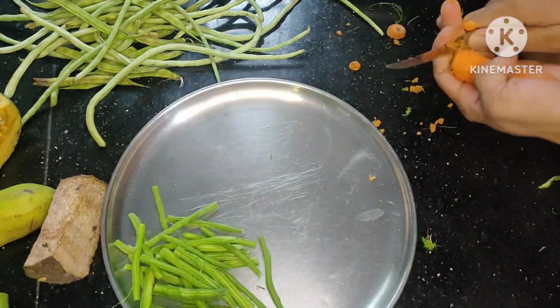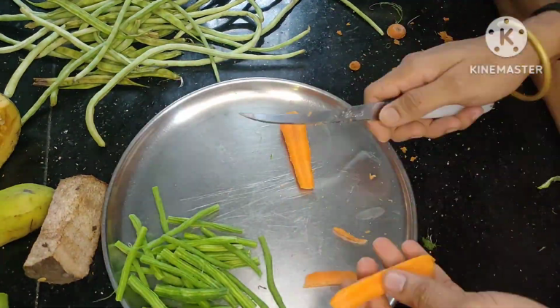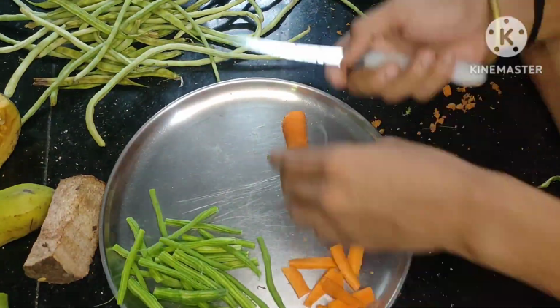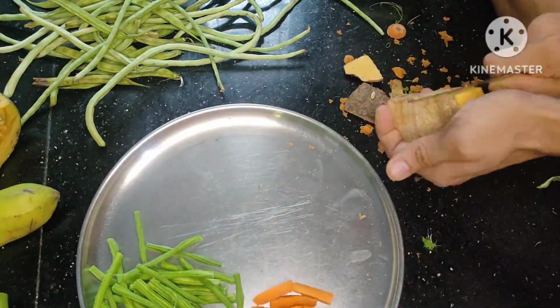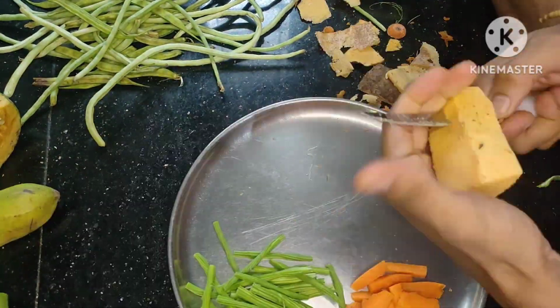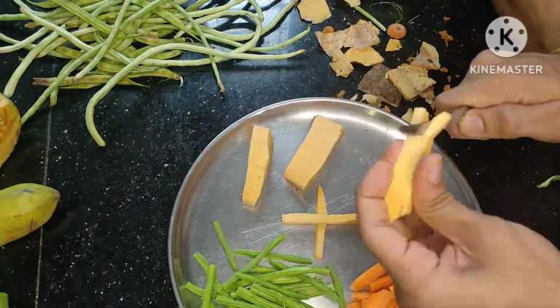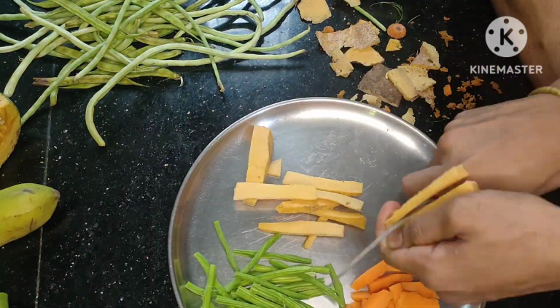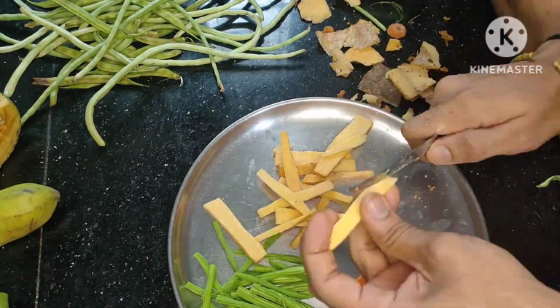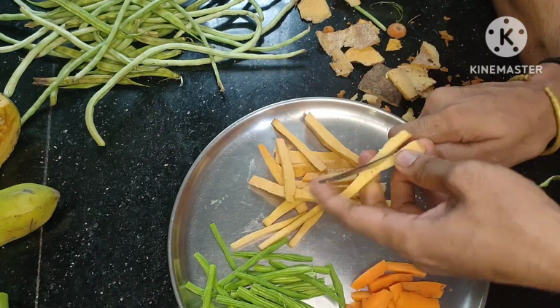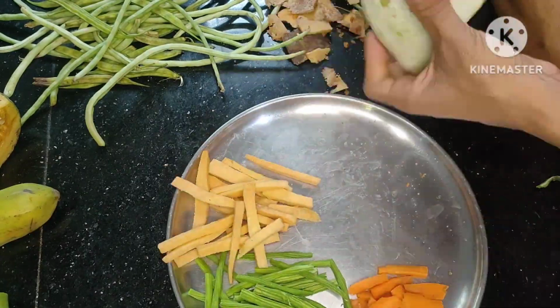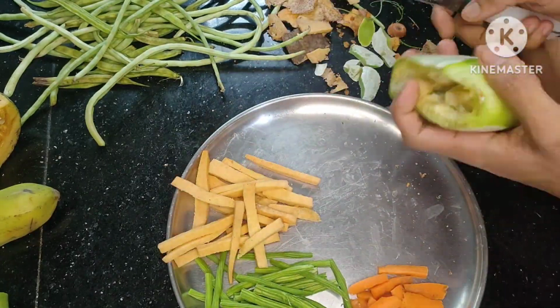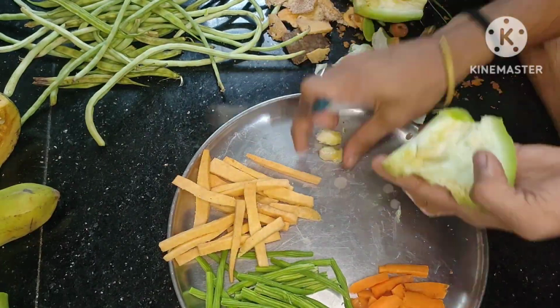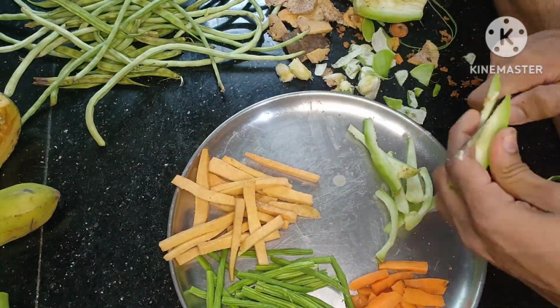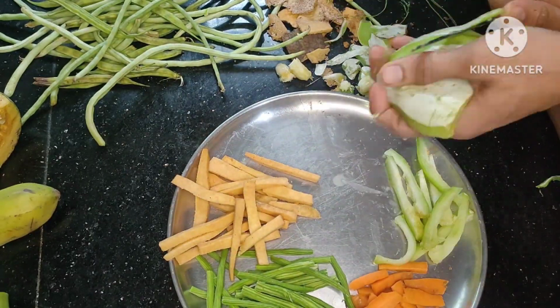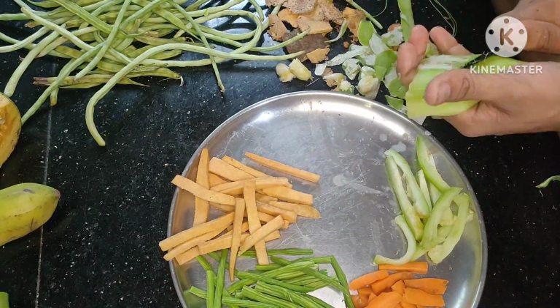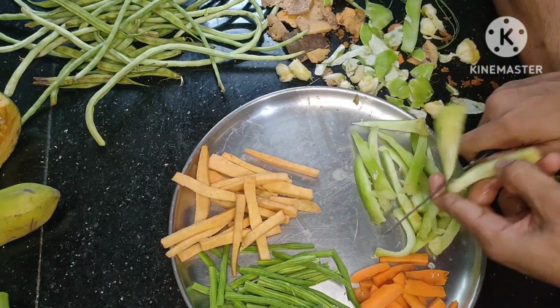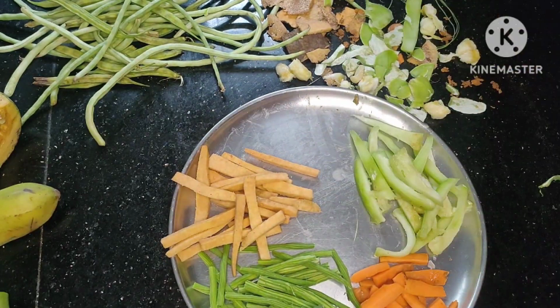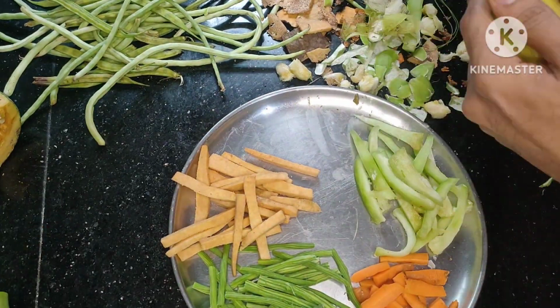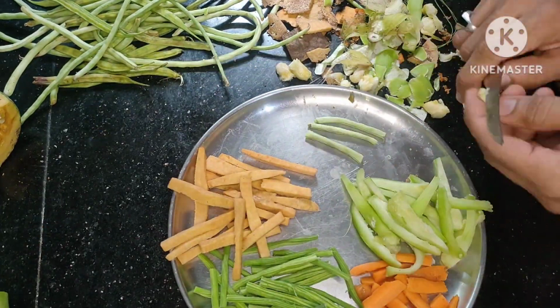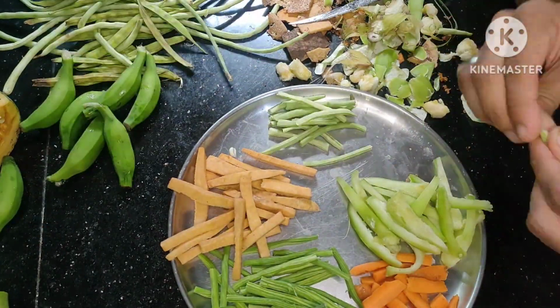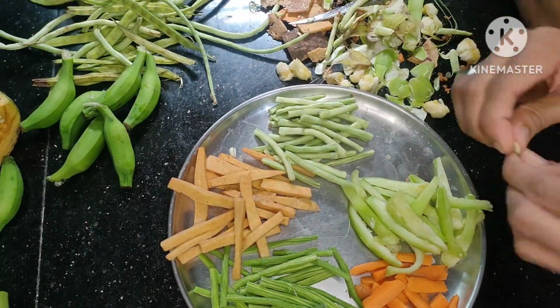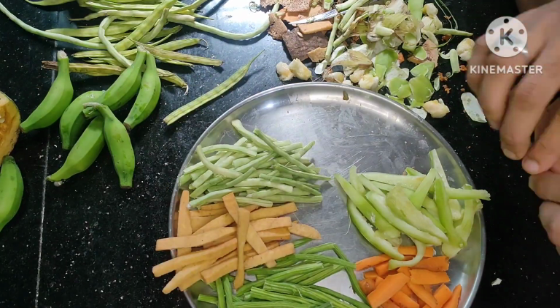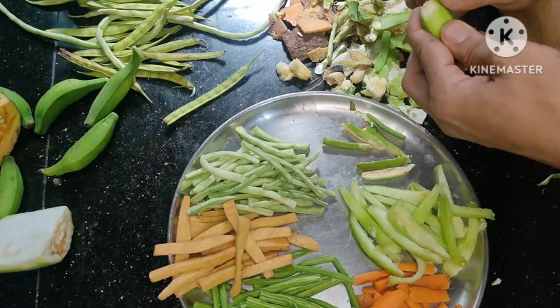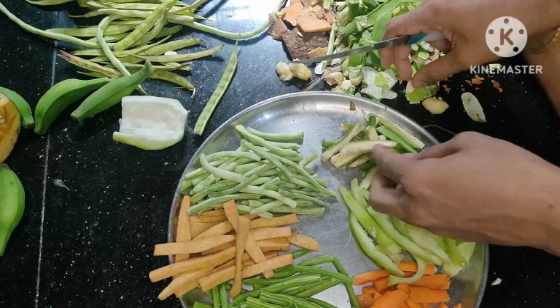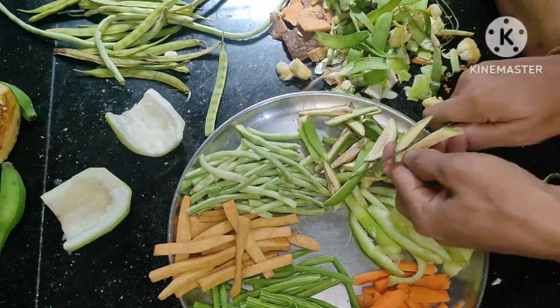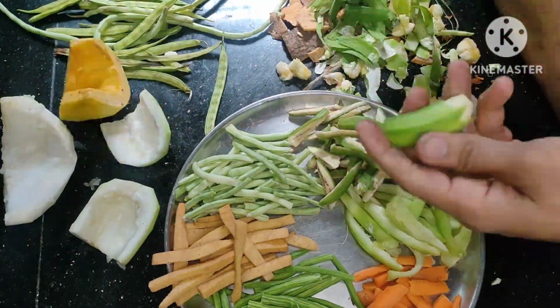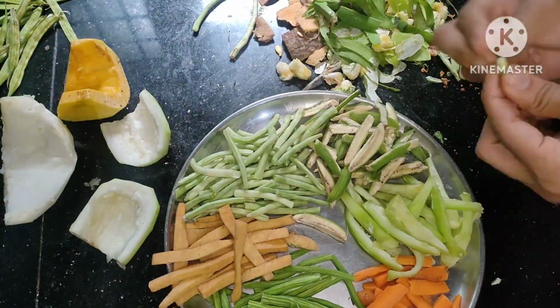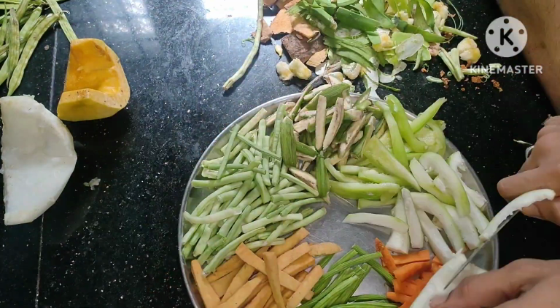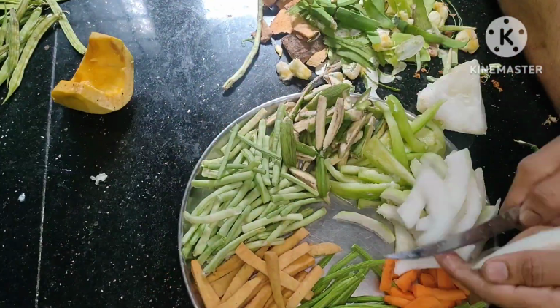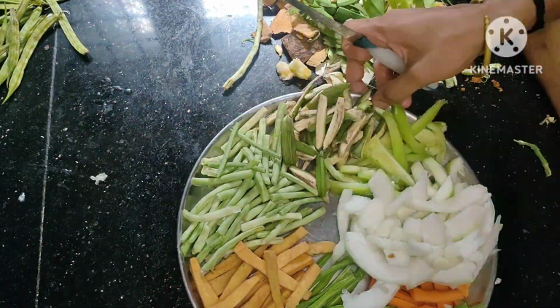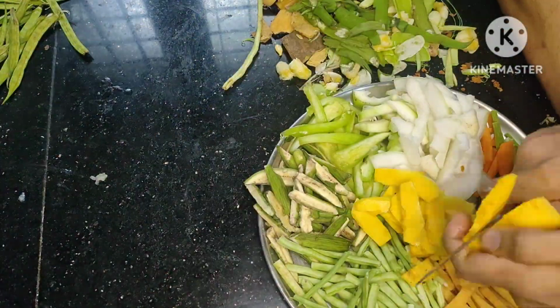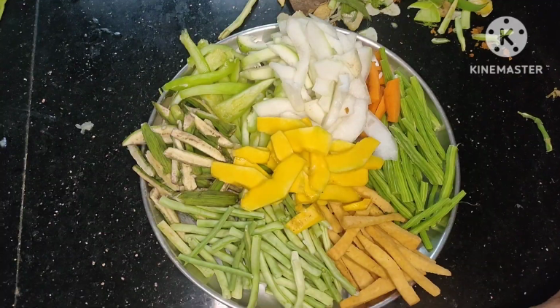We have to cut the vegetables in the middle. Then we have to cut the vegetables. We will add a little bit of vegetables.